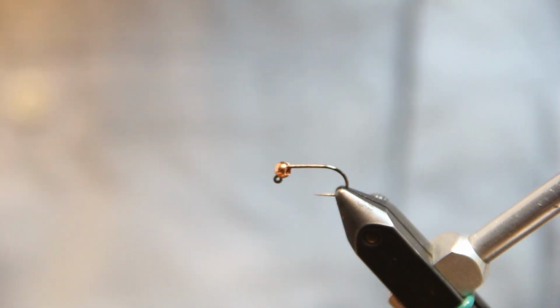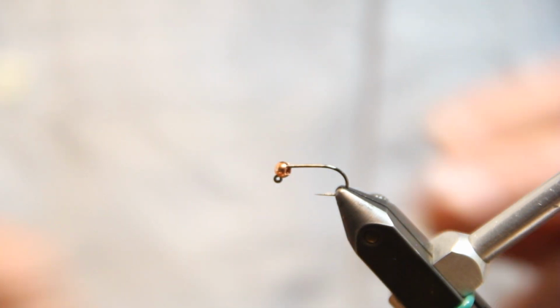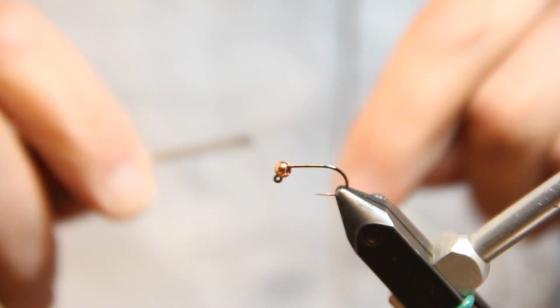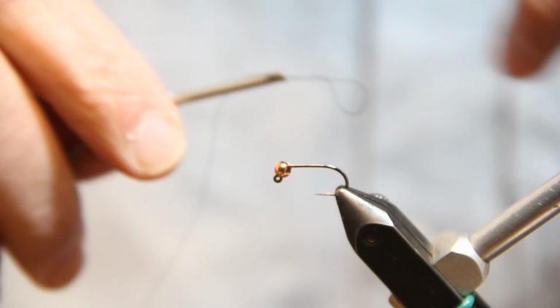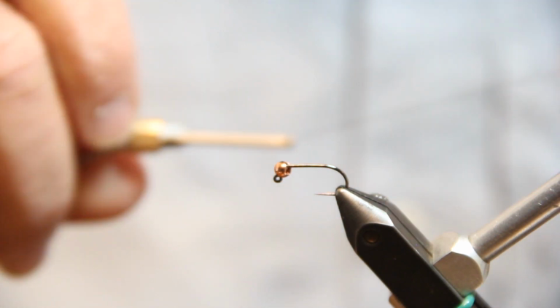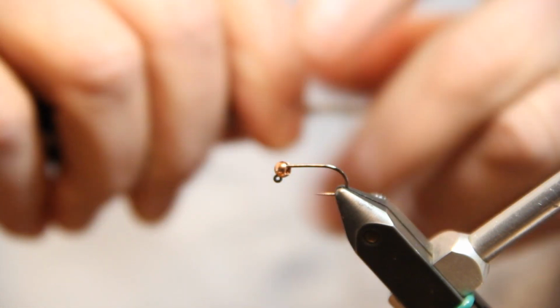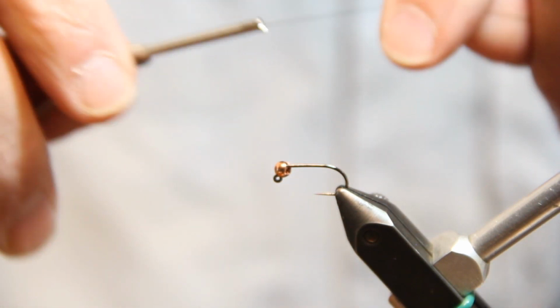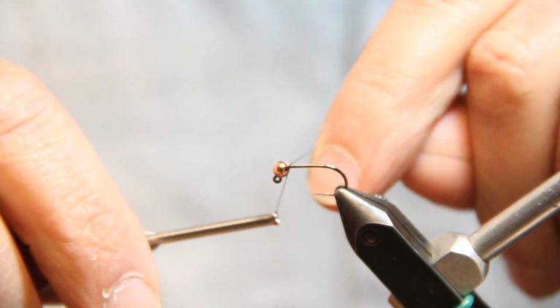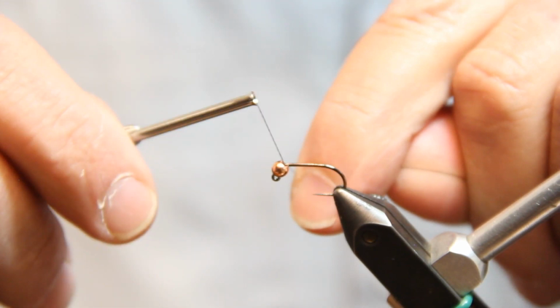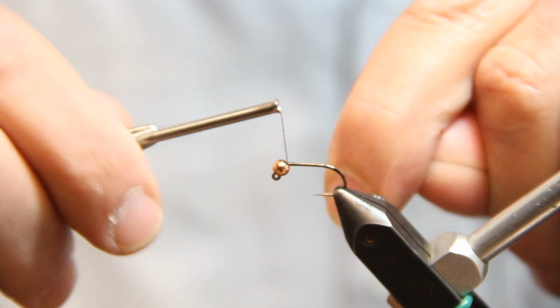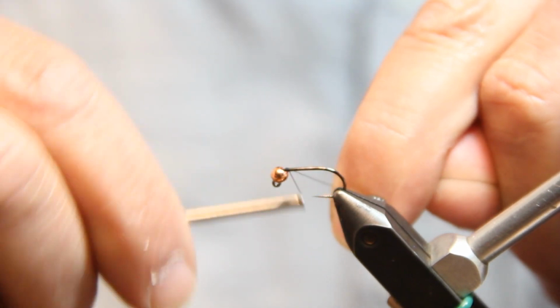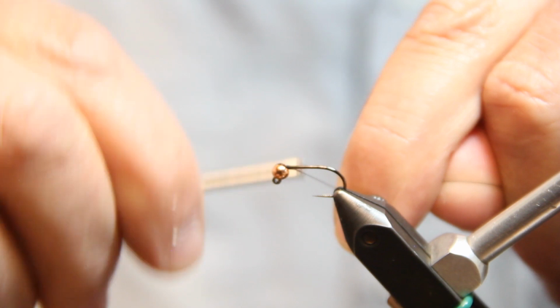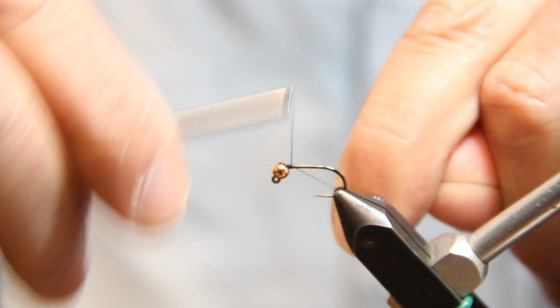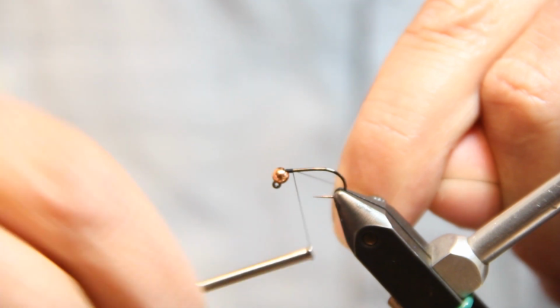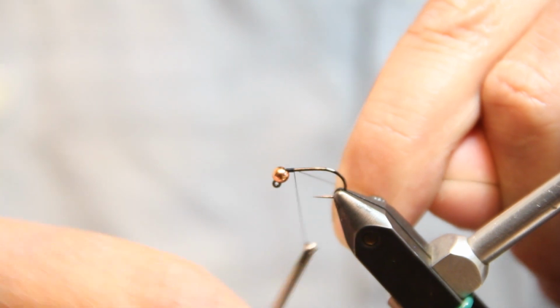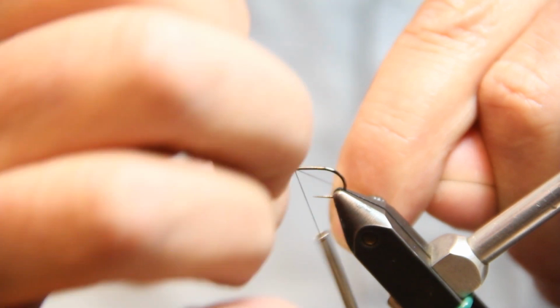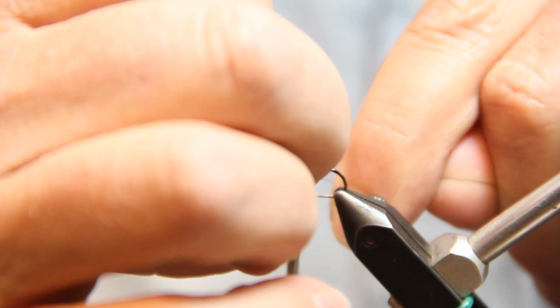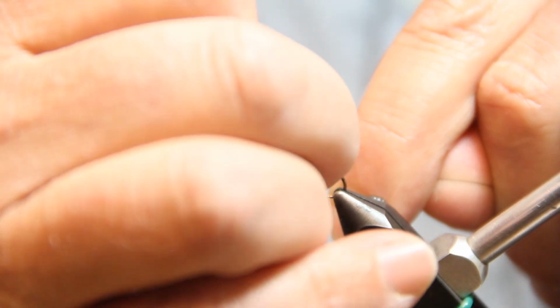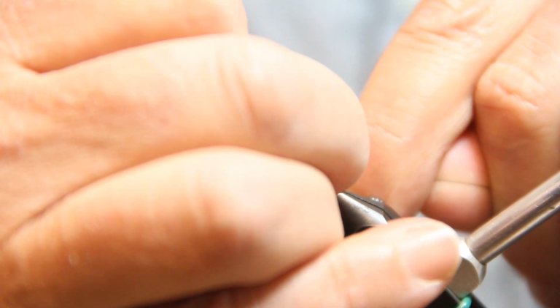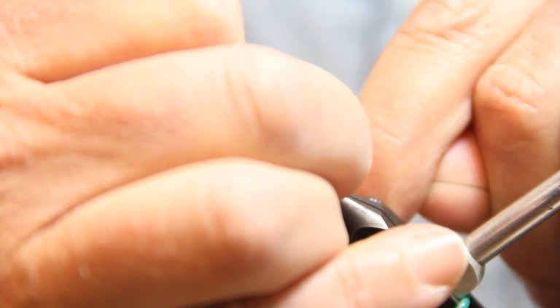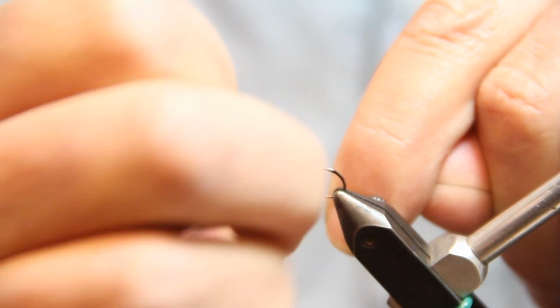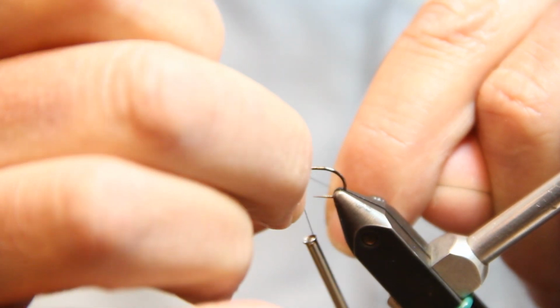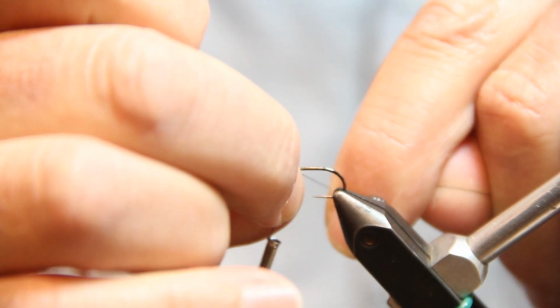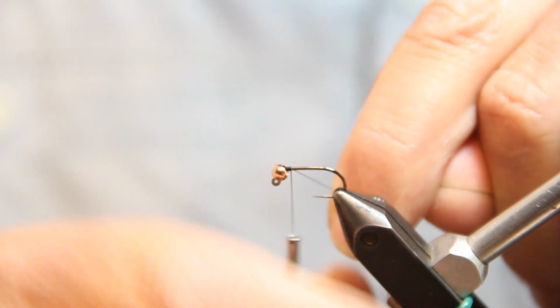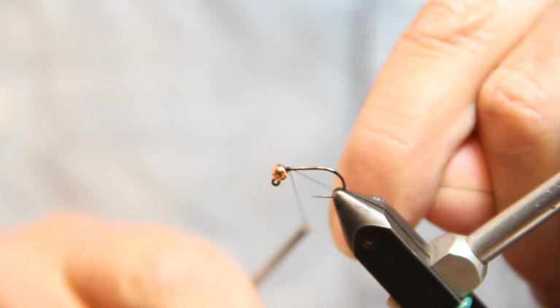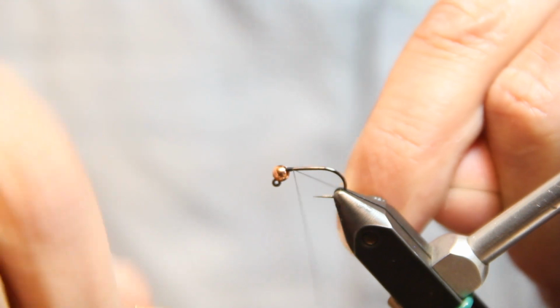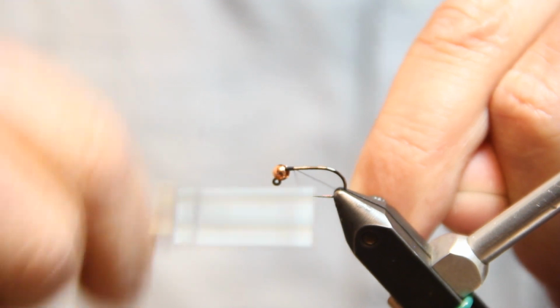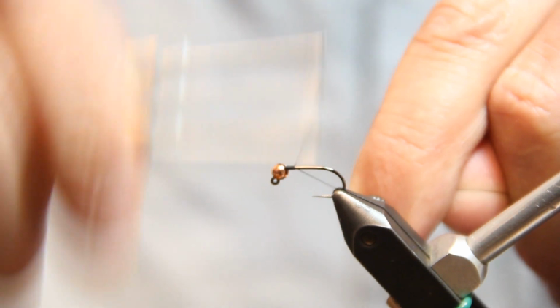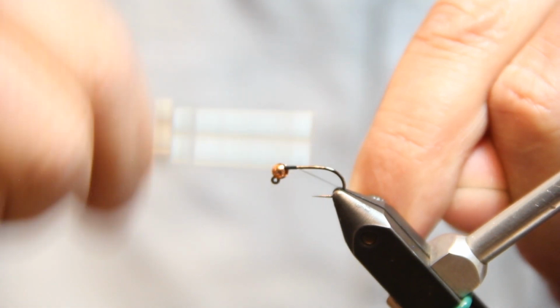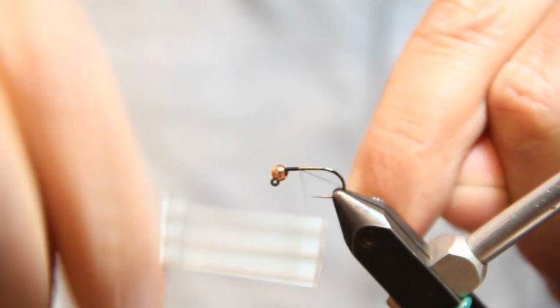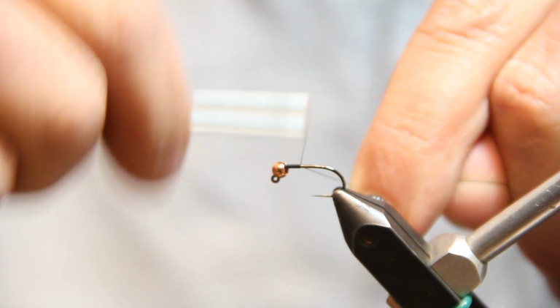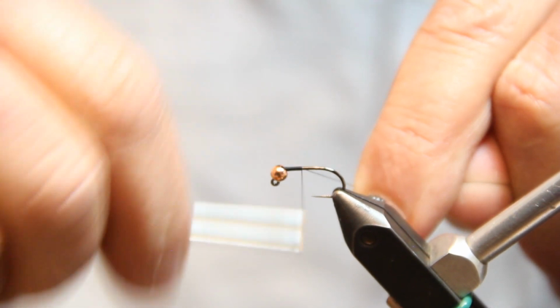I've got my bead on the hook. I'm going to spin up some thread — I like to take a few turns and then just kind of push it back into the bead head. Then I'll go ahead and finish up my thread base.